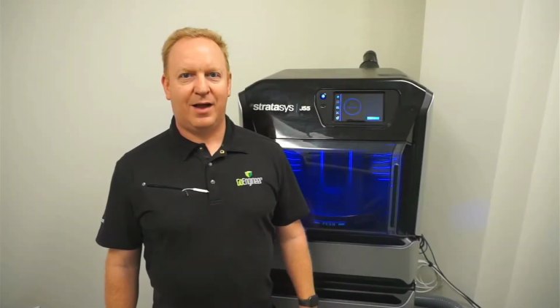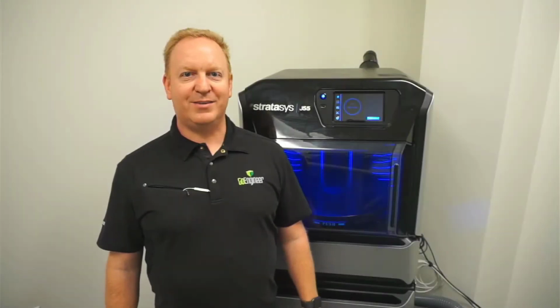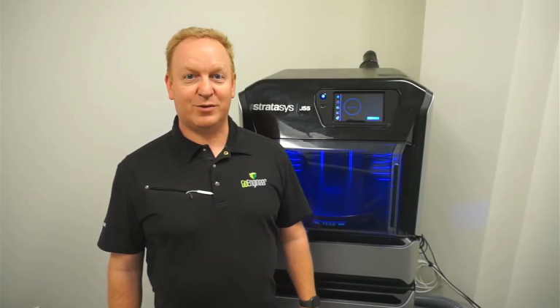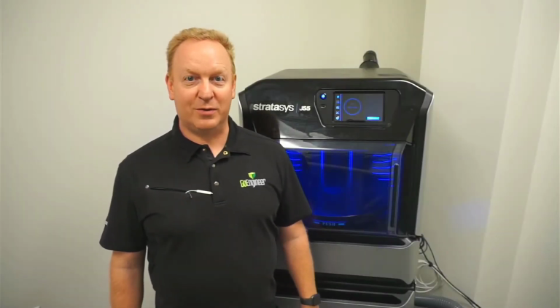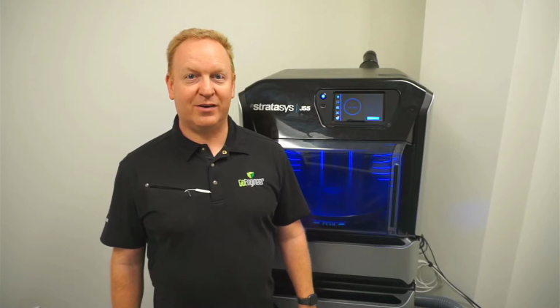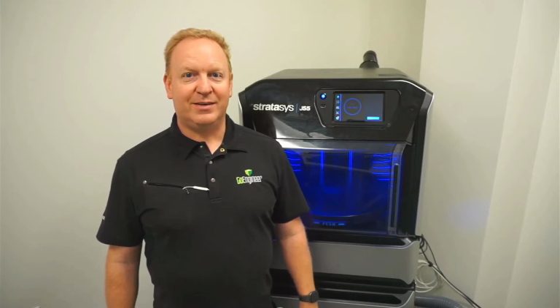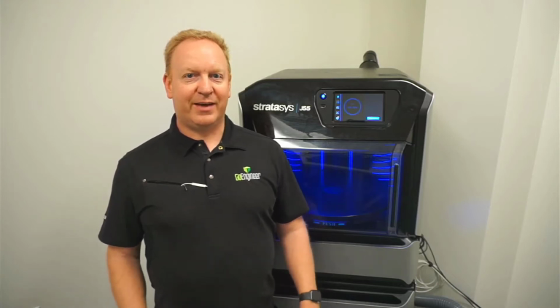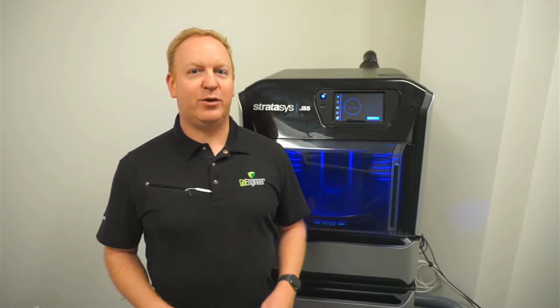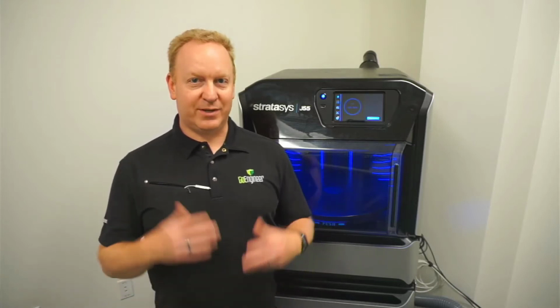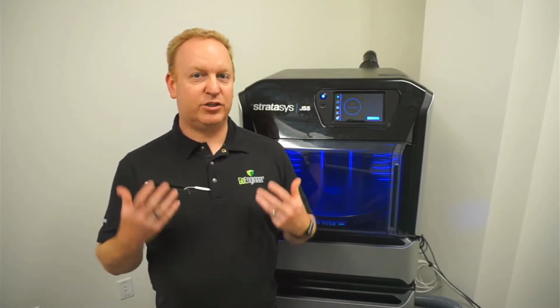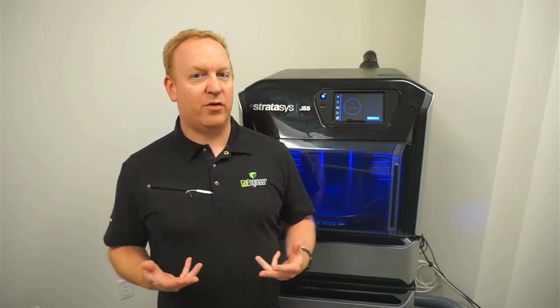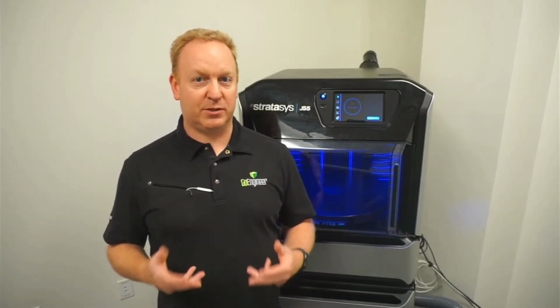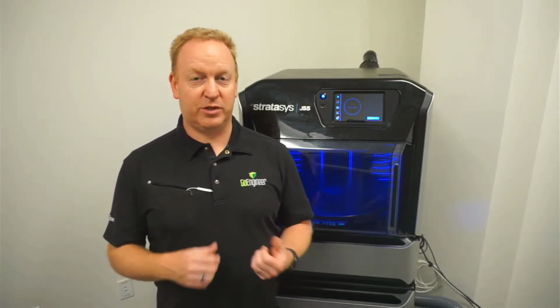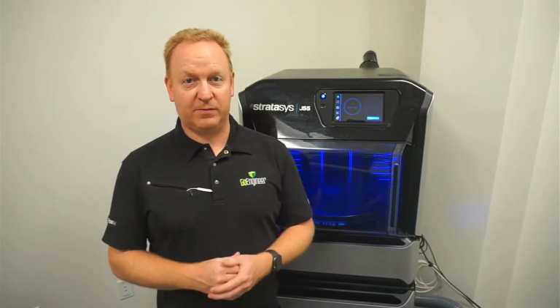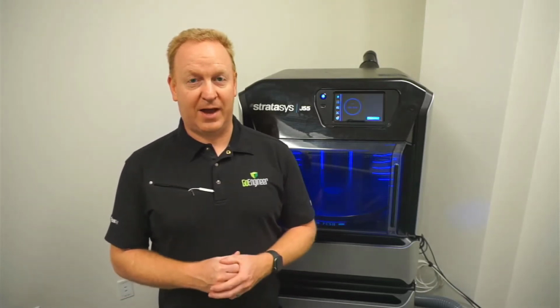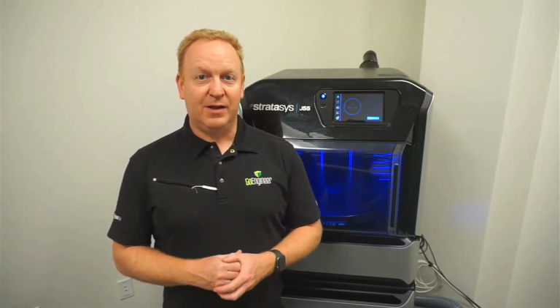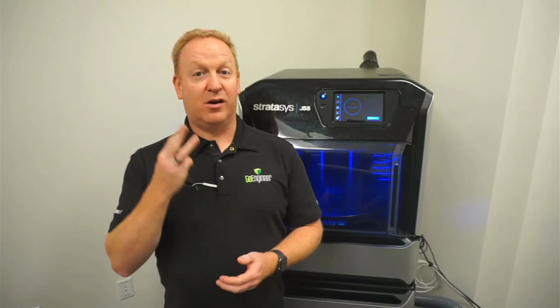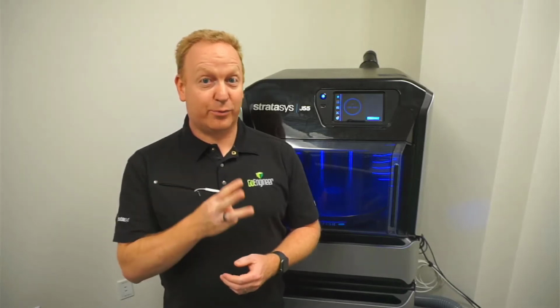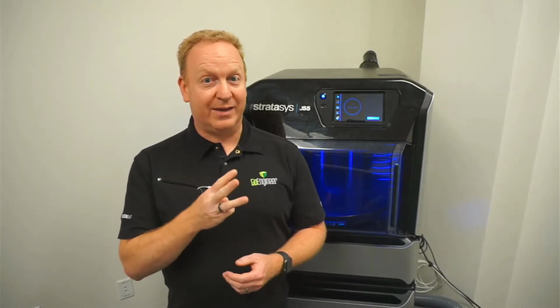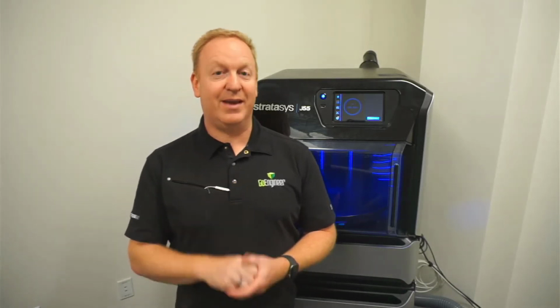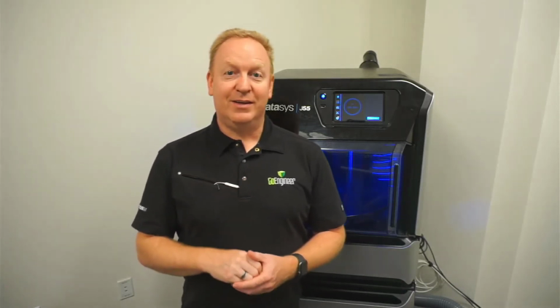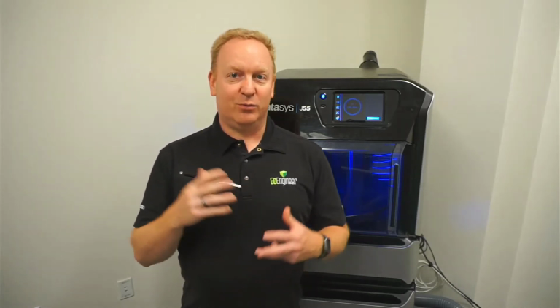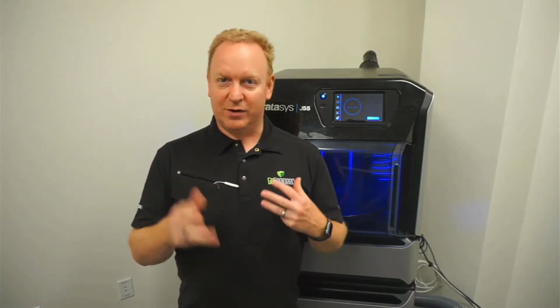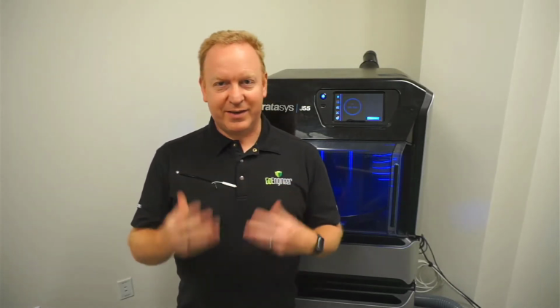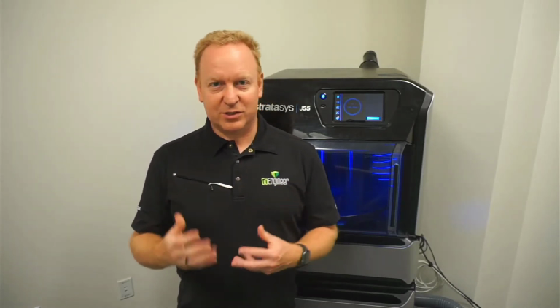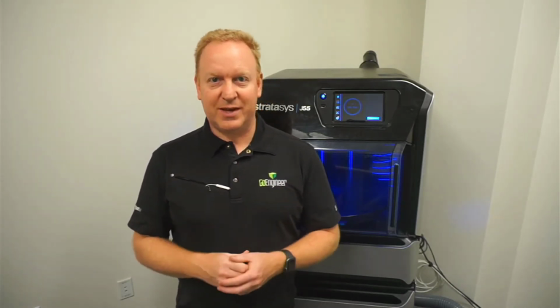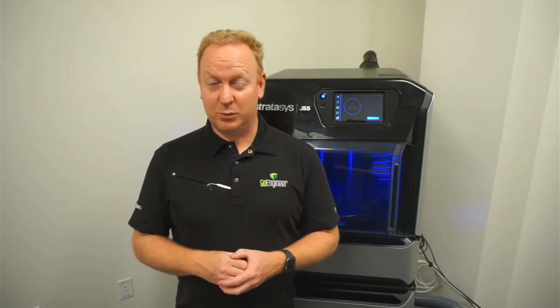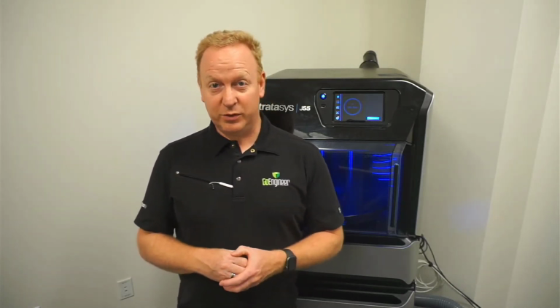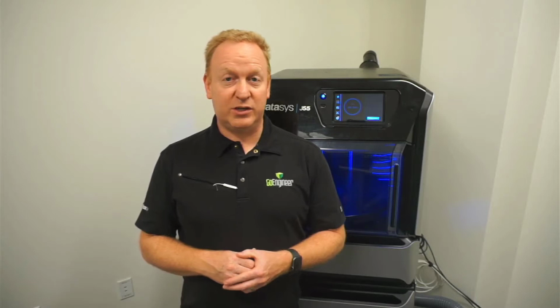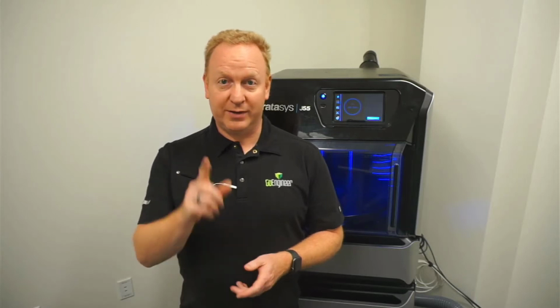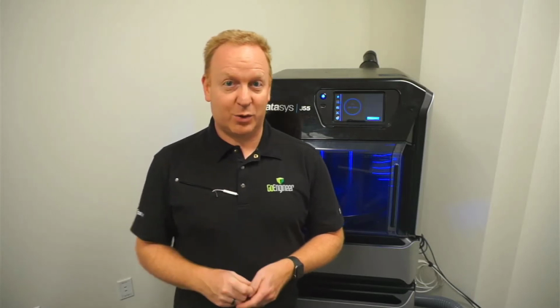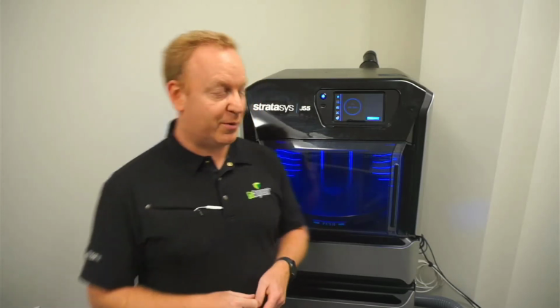Hi, this is Joseph with Go Engineer. Today I'd like to take you through the different shutdown options for the J55. There are three, and there are slightly different circumstances in which you use each one. Let's go through them all.